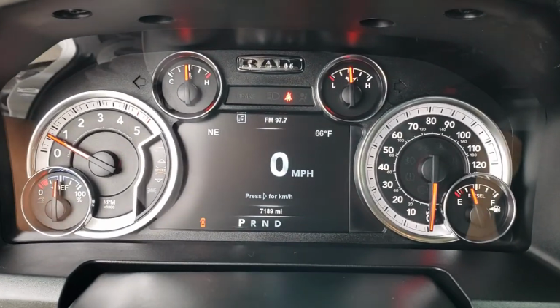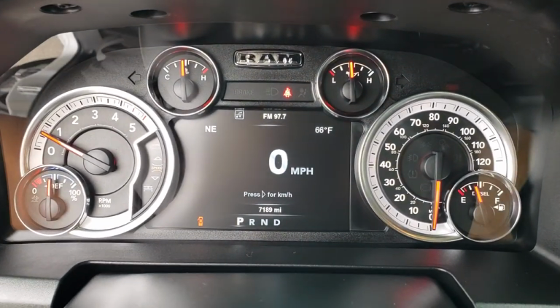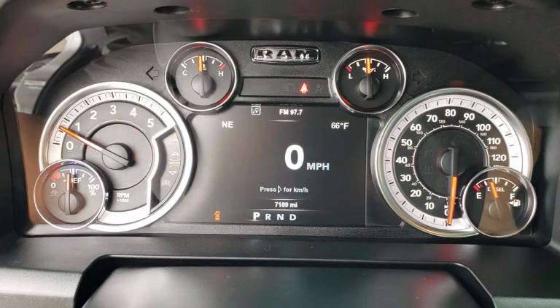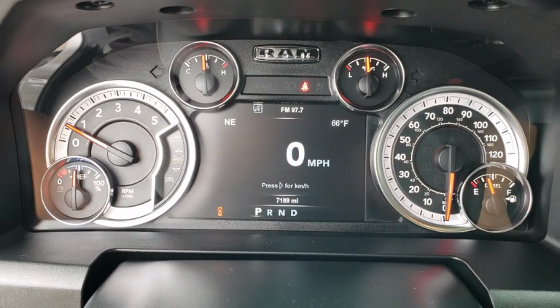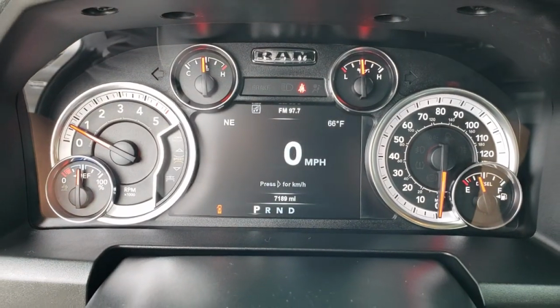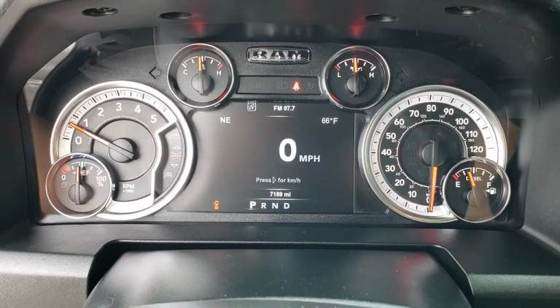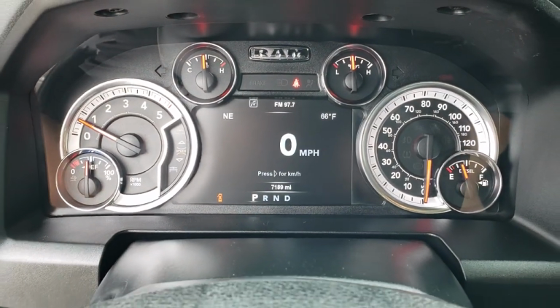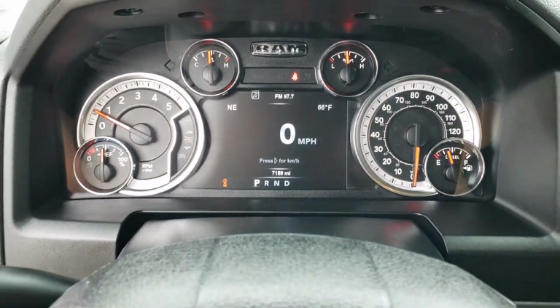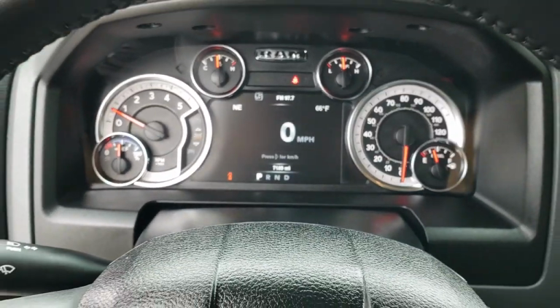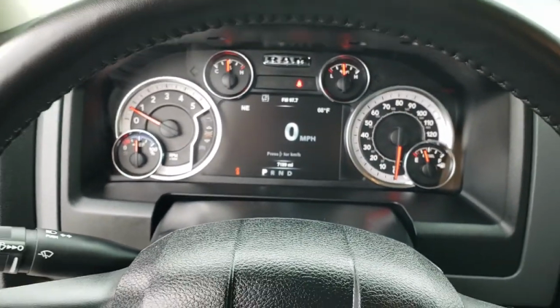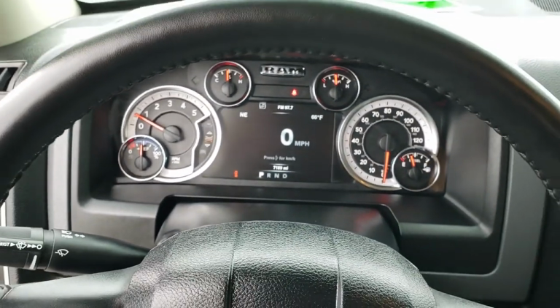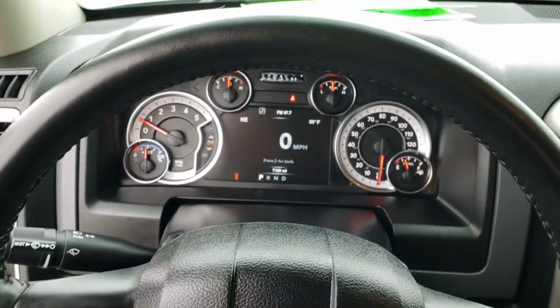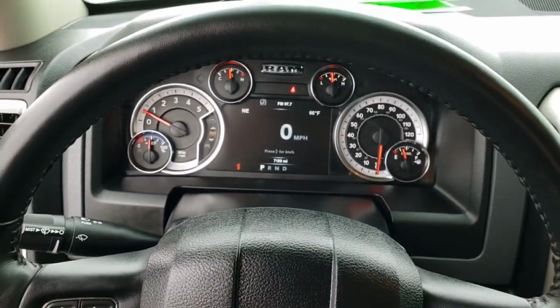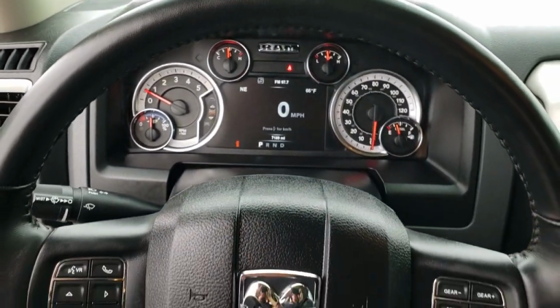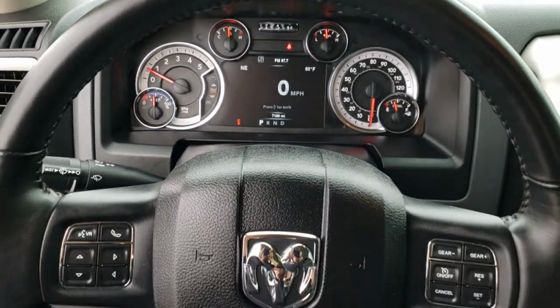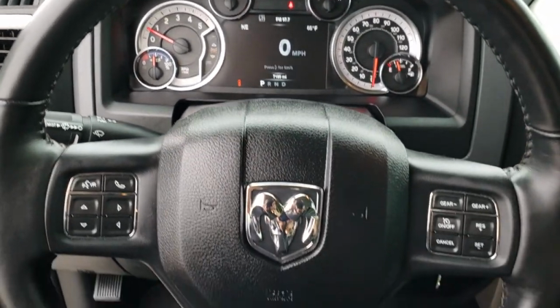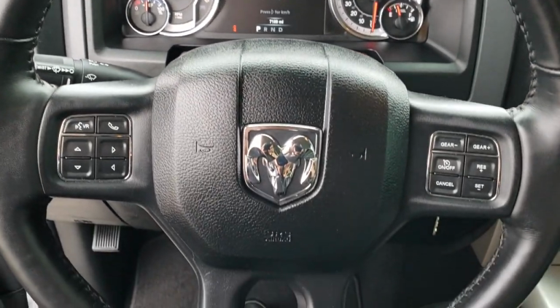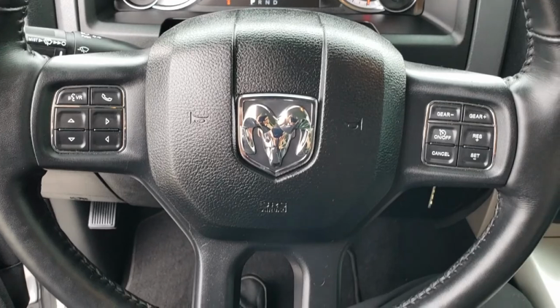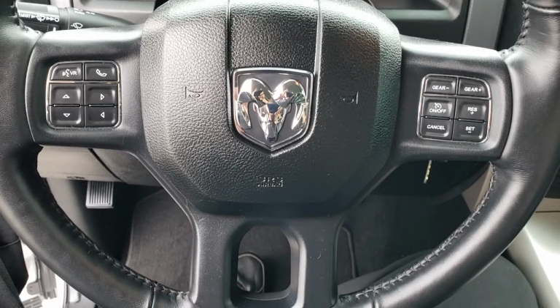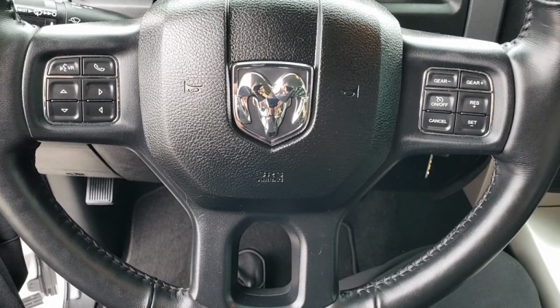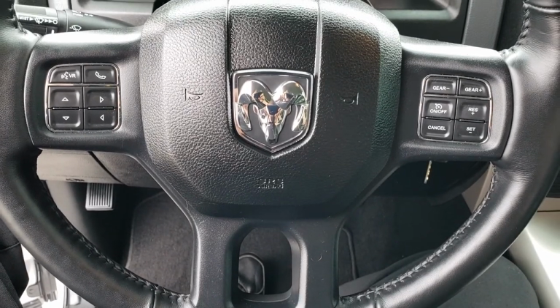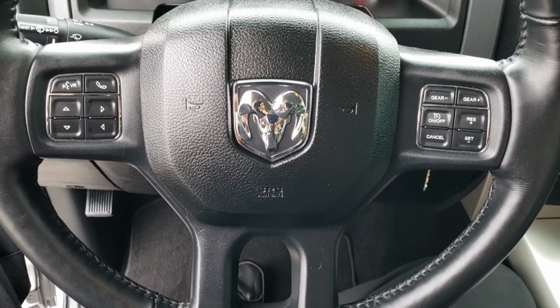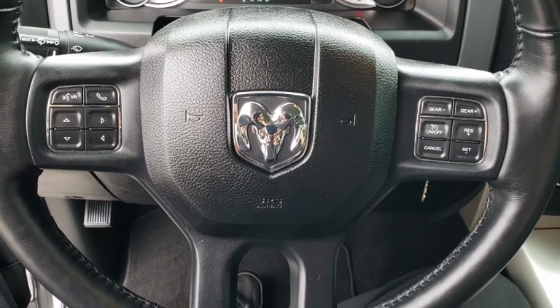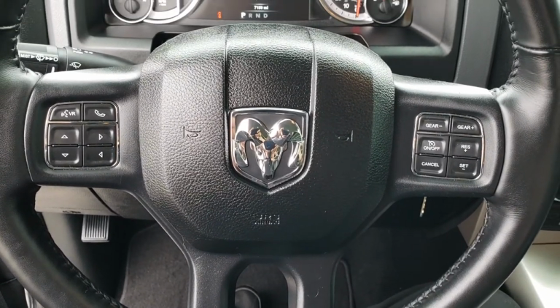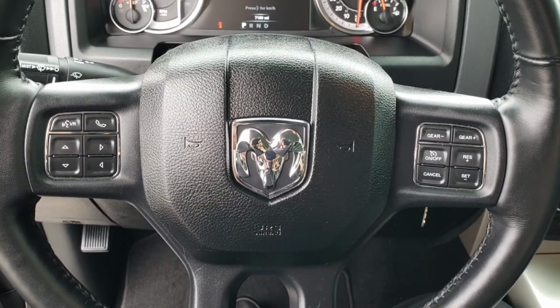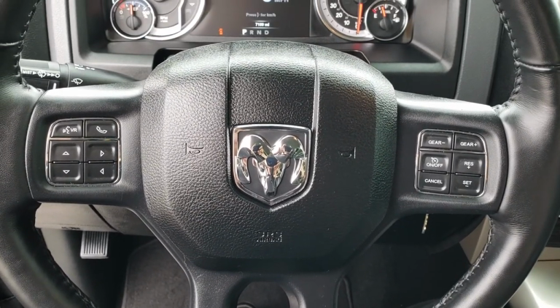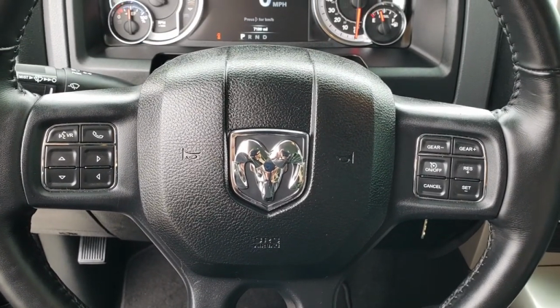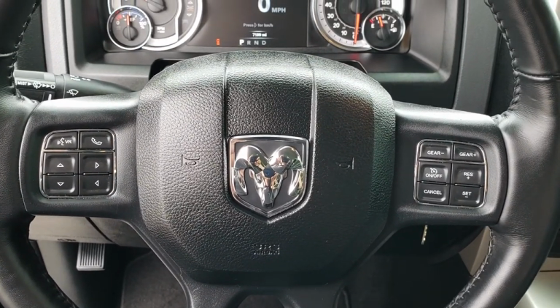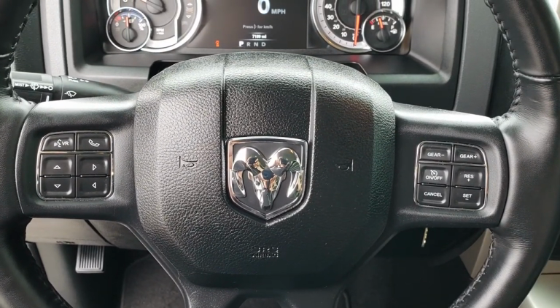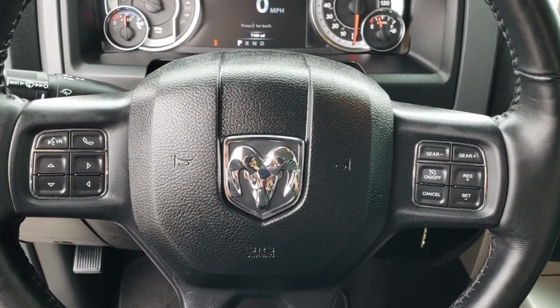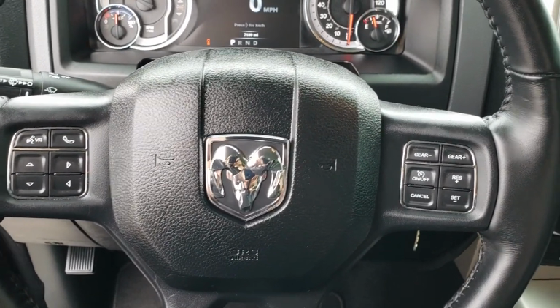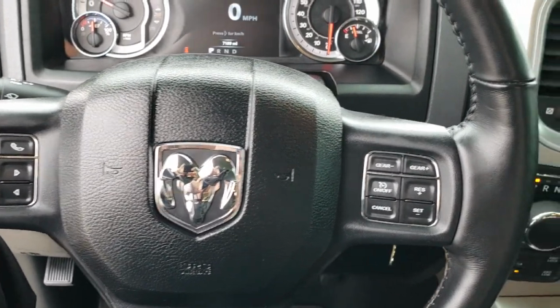You can see the instrument cluster is very nice and clean. This is a heated leather-wrapped steering wheel with Bluetooth audio controls on the left and cruise controls on the right.